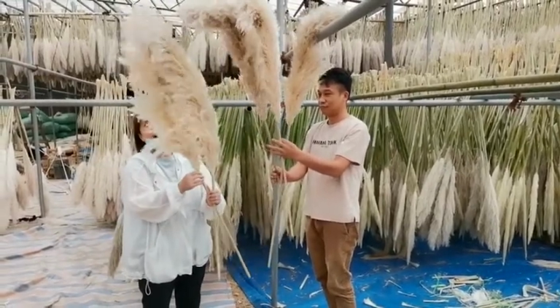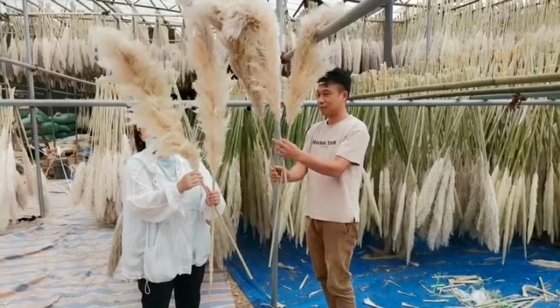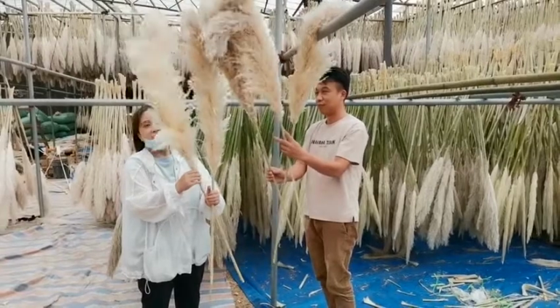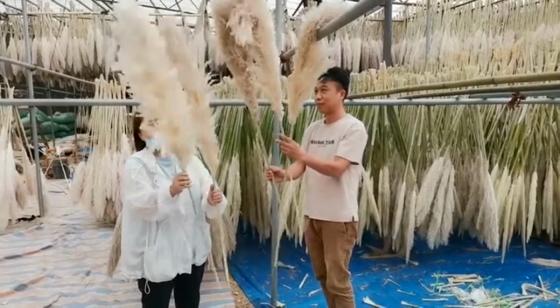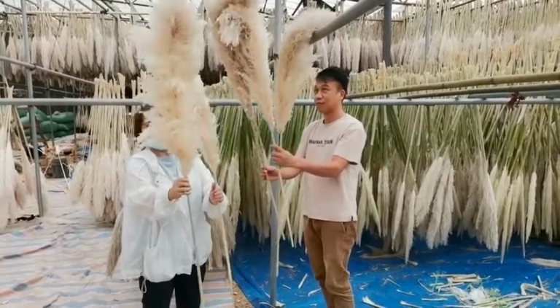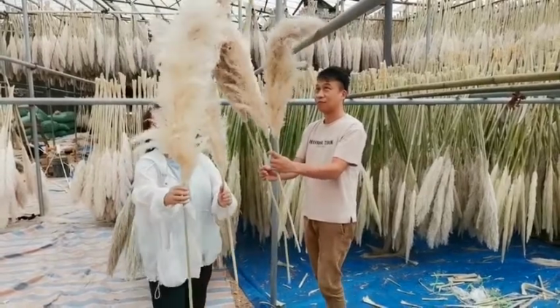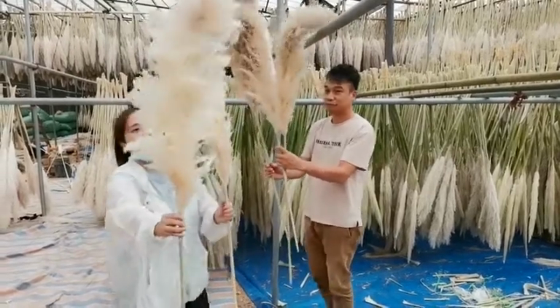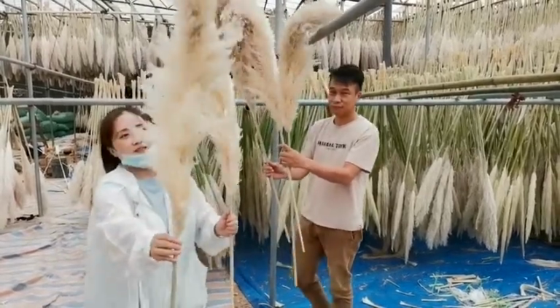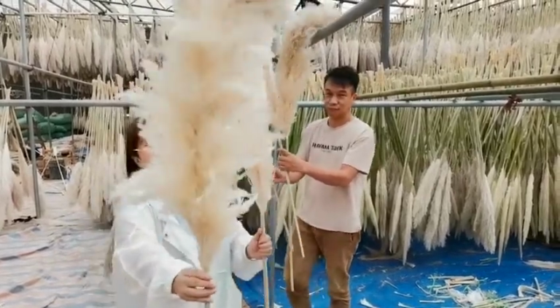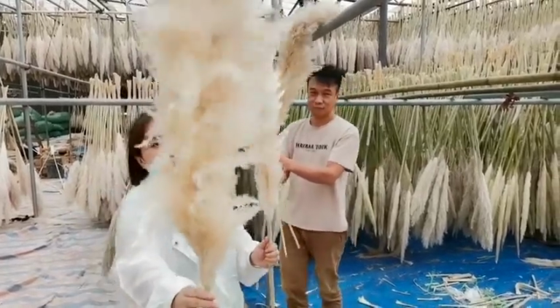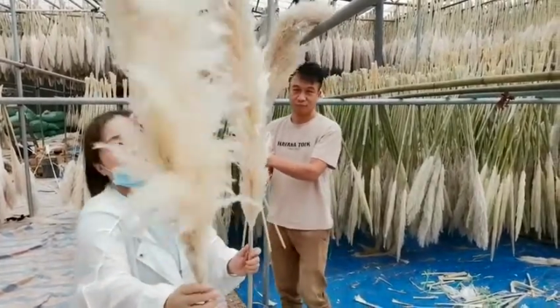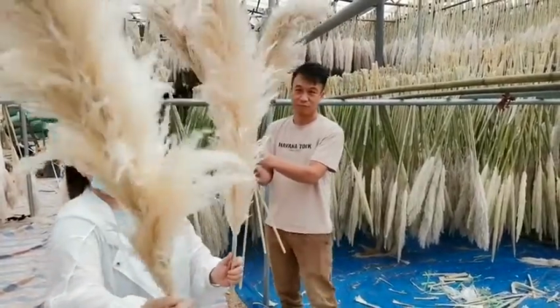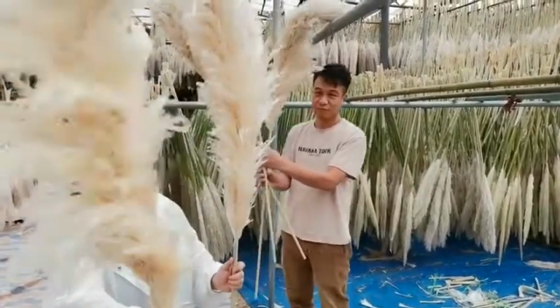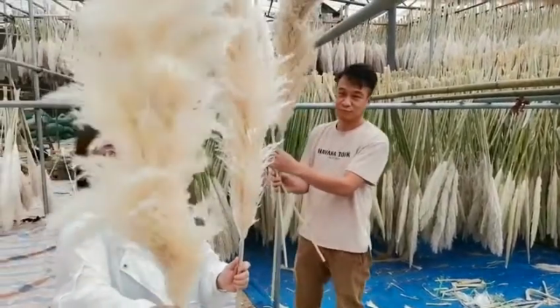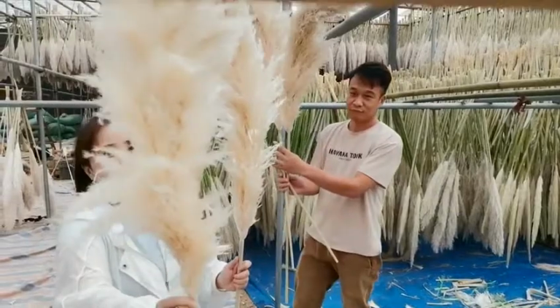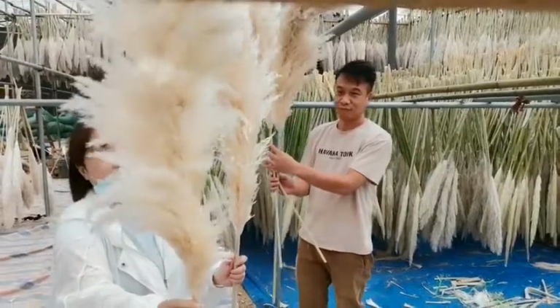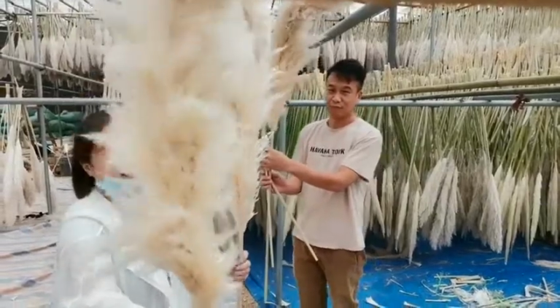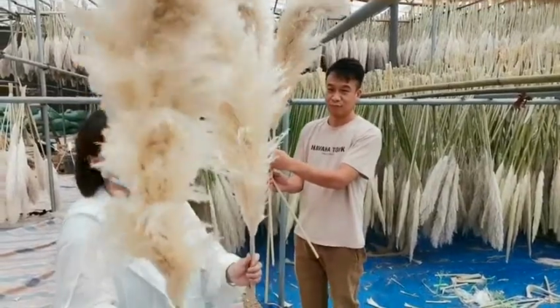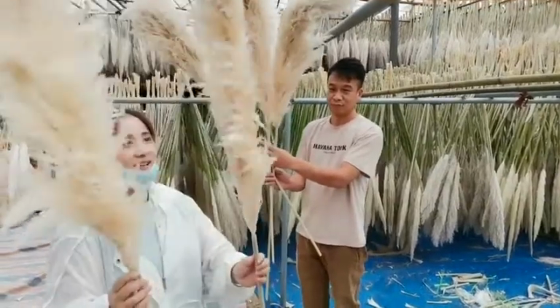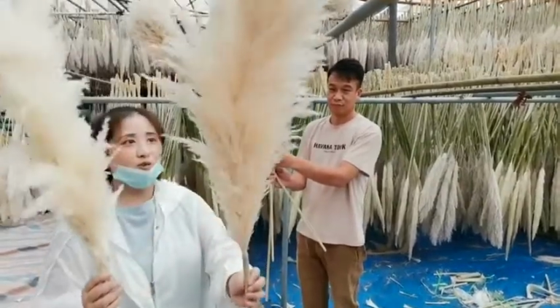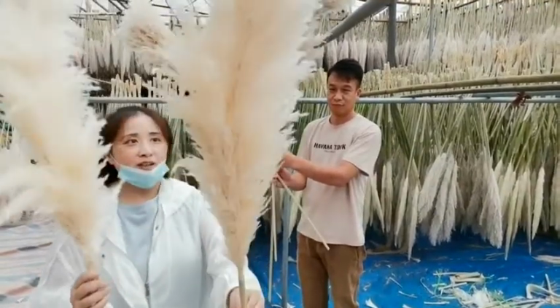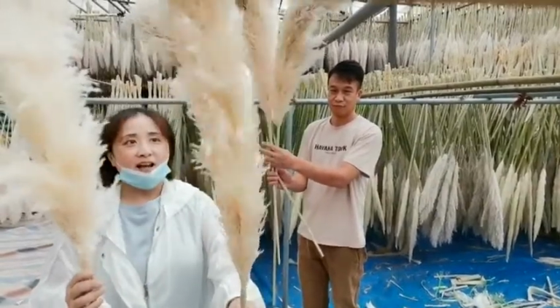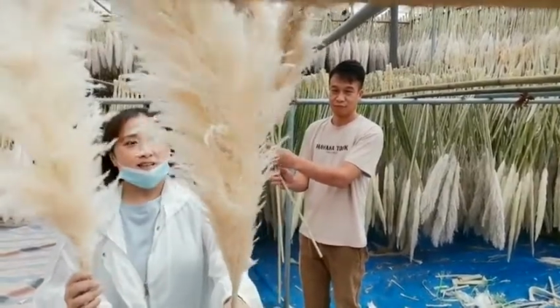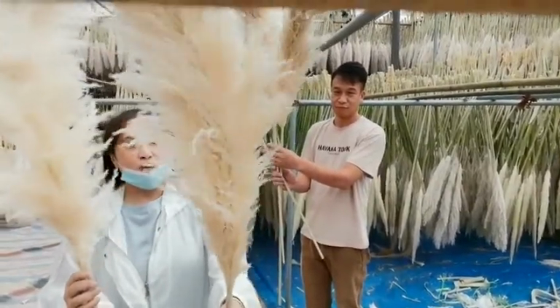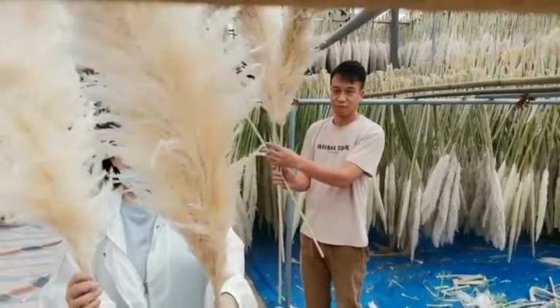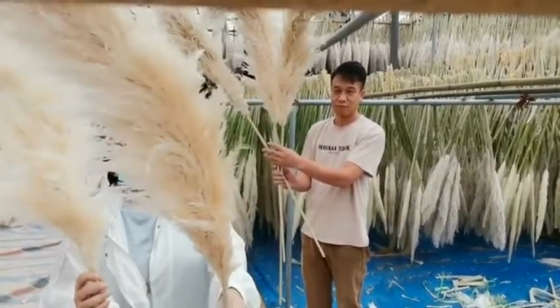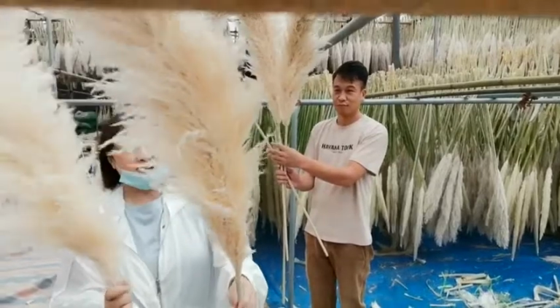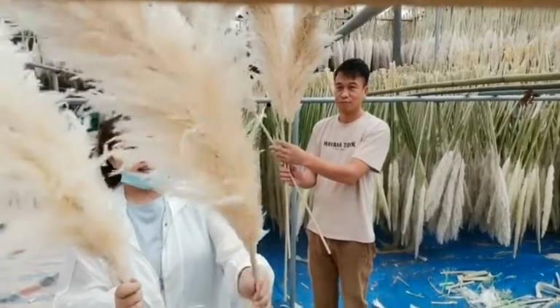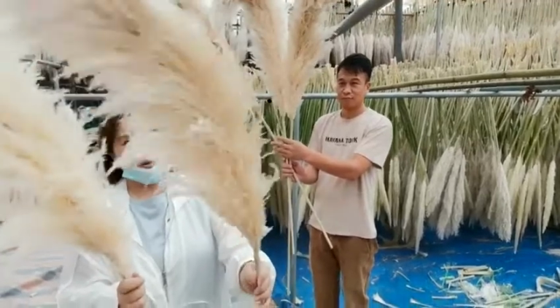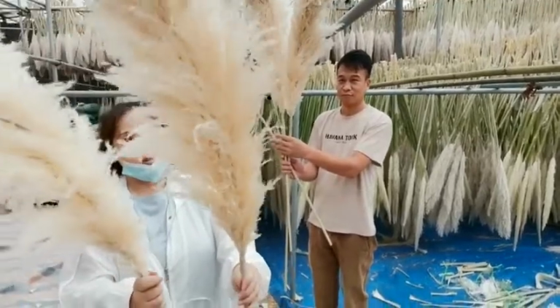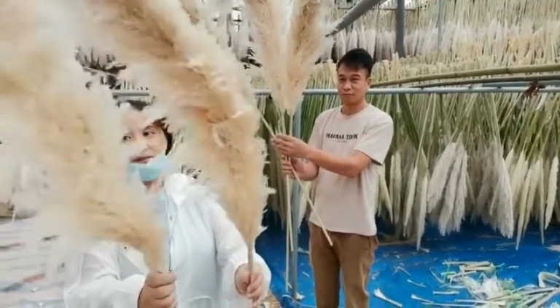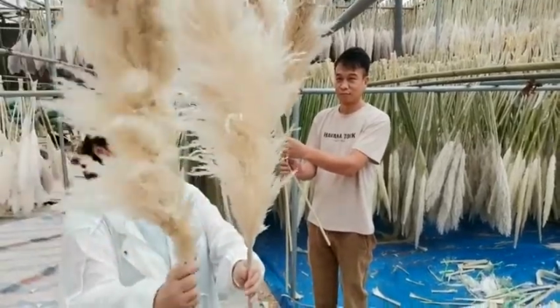As you can see this one, it's very fluffy because it's been under the sun for several days already. And this is a new one — just putting it in the sun and it will become more fluffy like this.